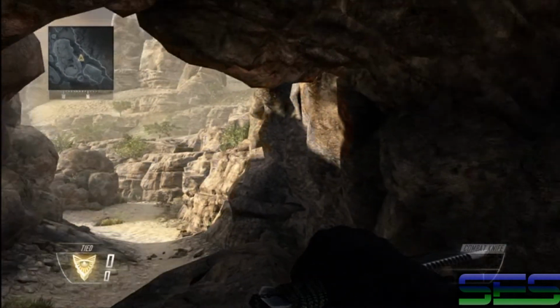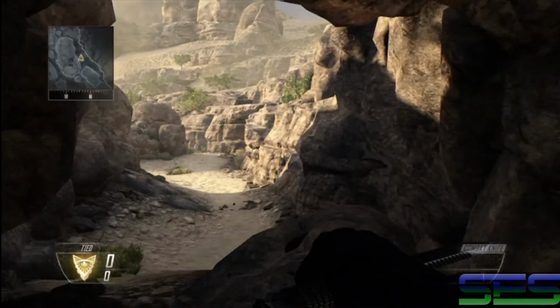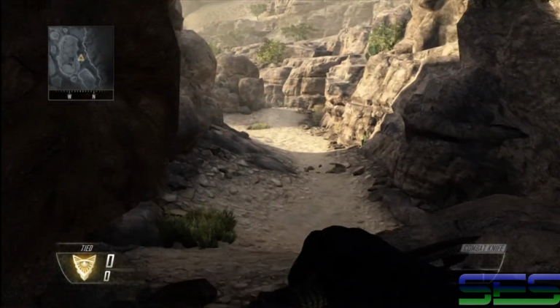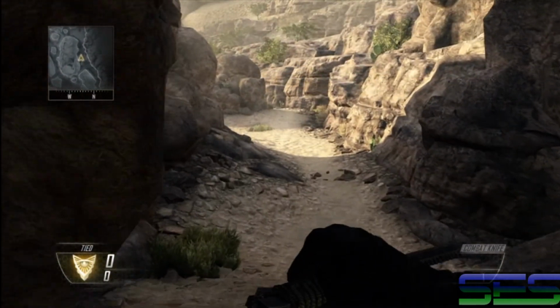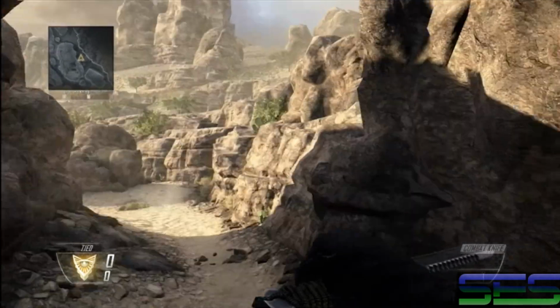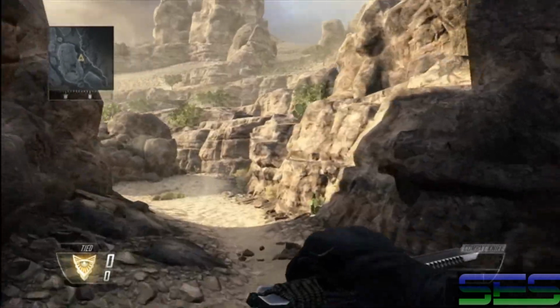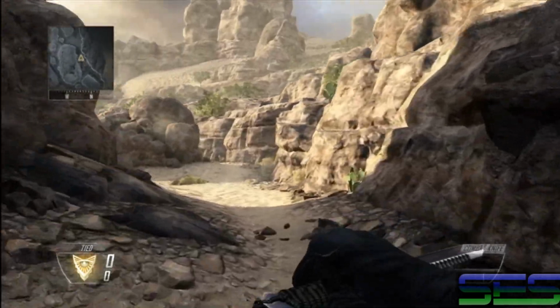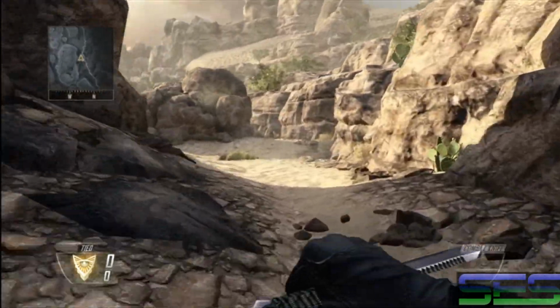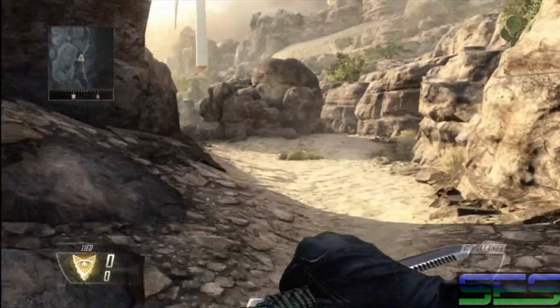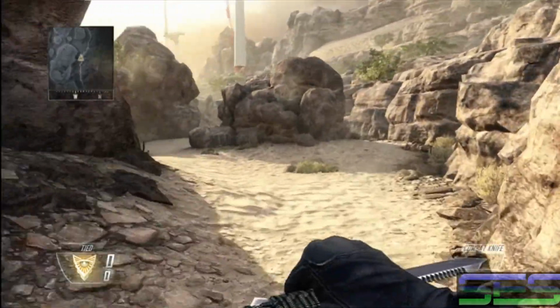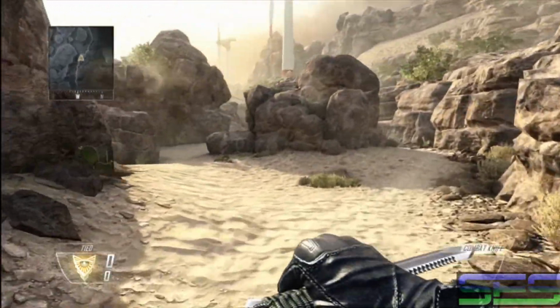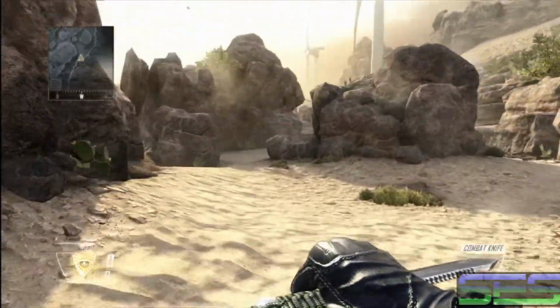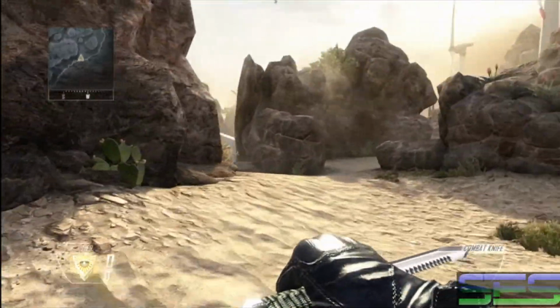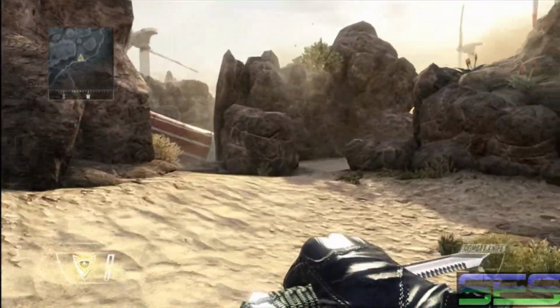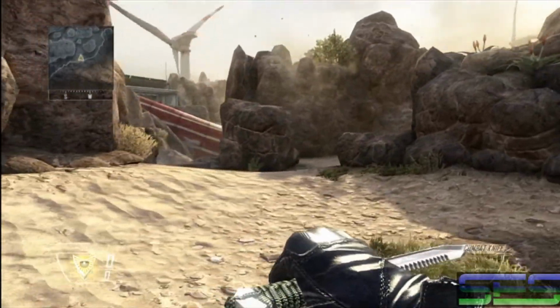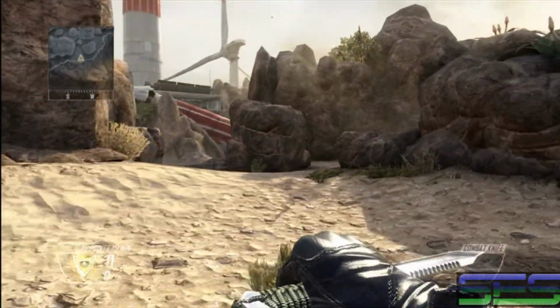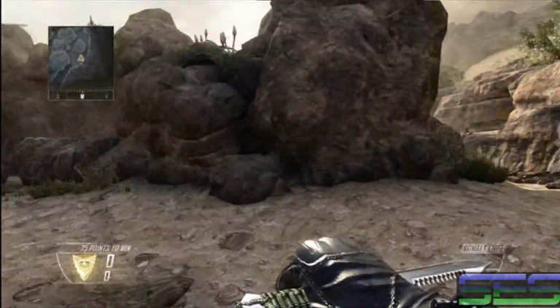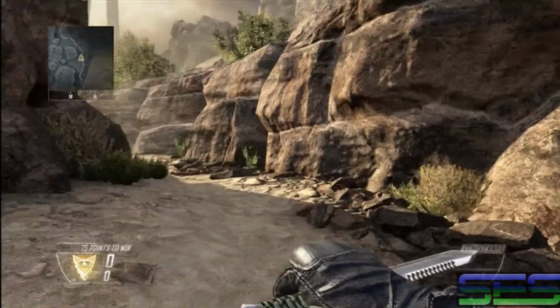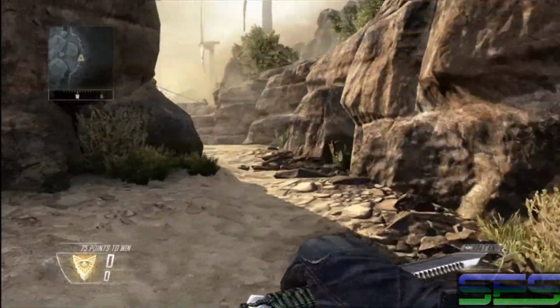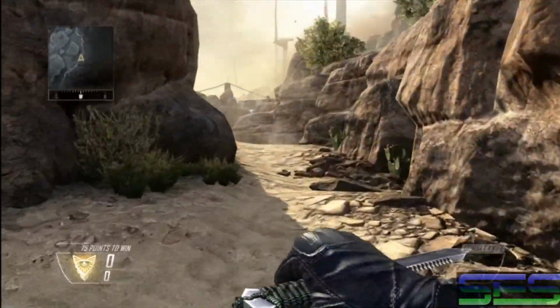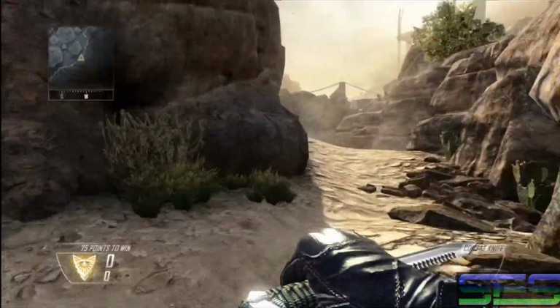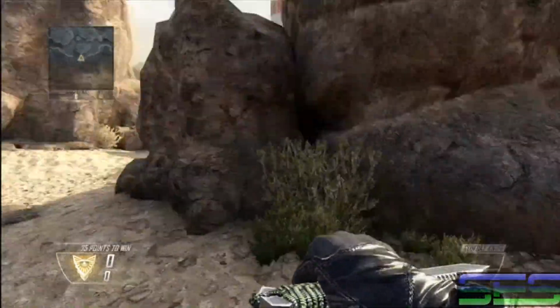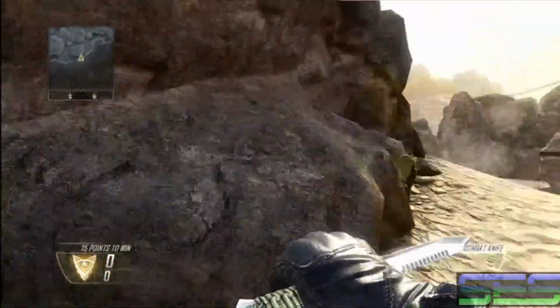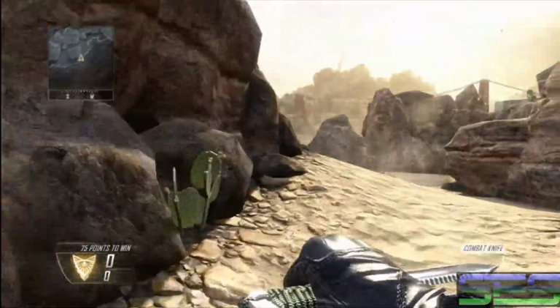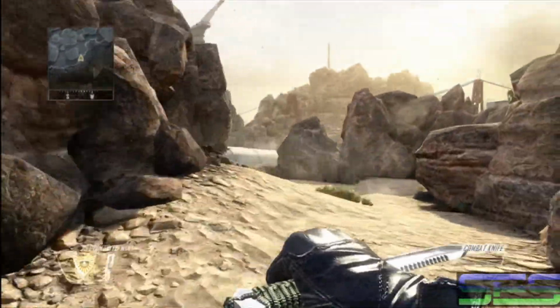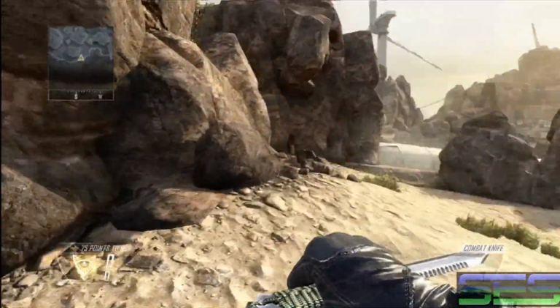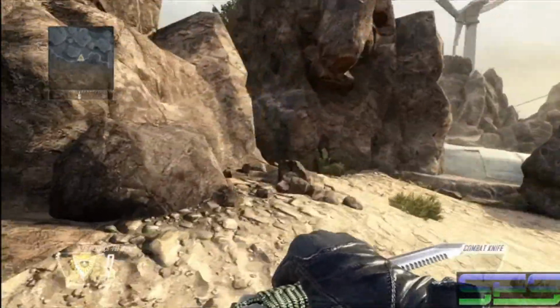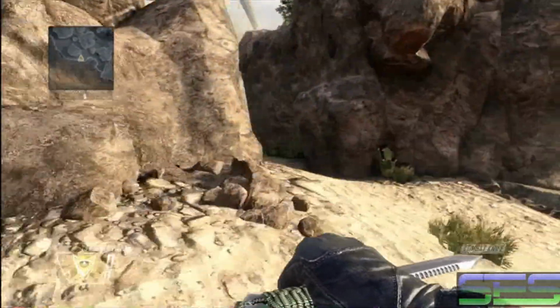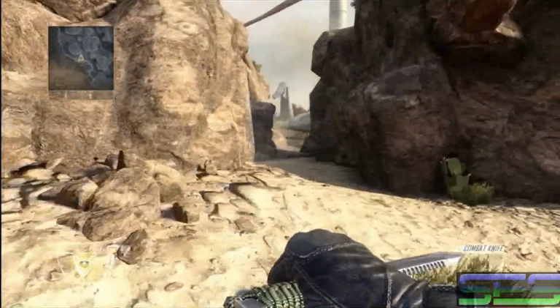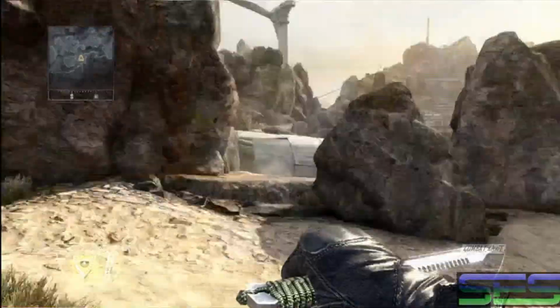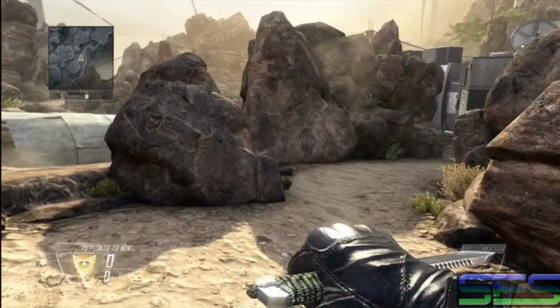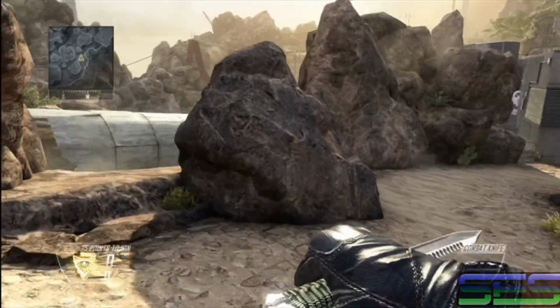This here is your rock tunnel or rock cave — we do use rock tunnel though. And over here you have your rock circle, because it is a circular formation with a bunch of rocks, especially the giant one in the middle, which you can use as cover if you're trying to run through here with a flag.